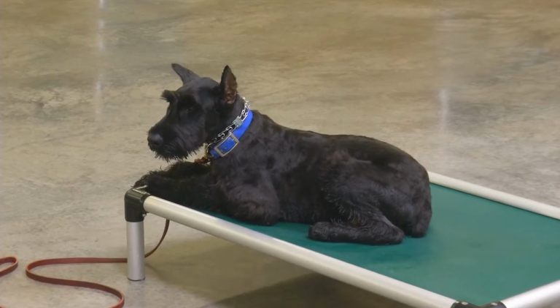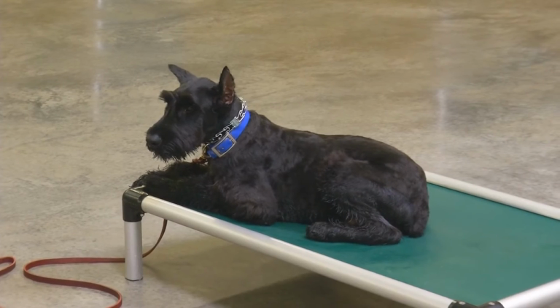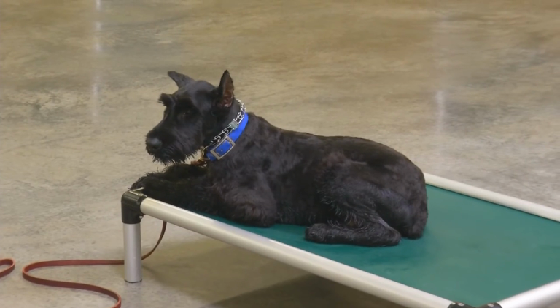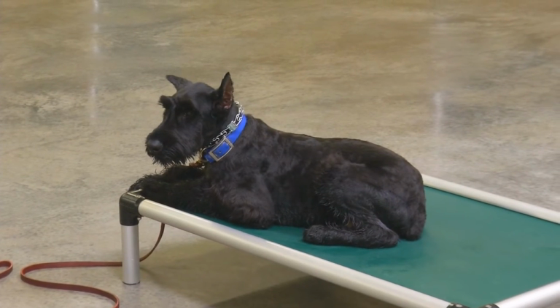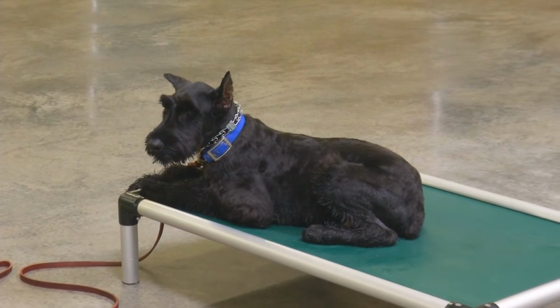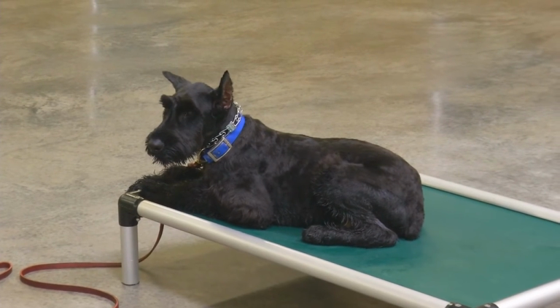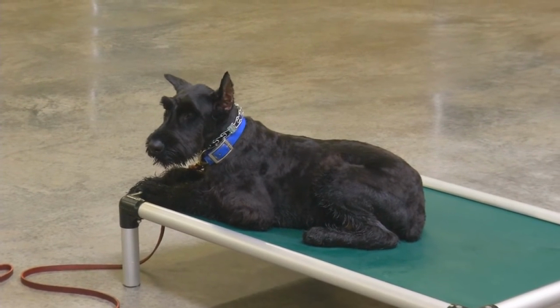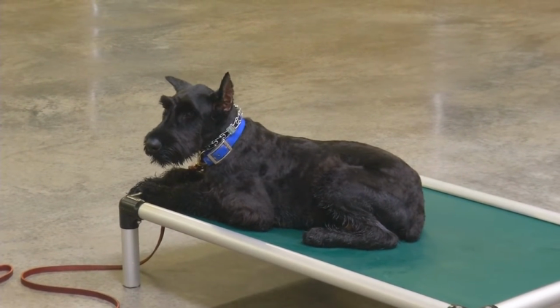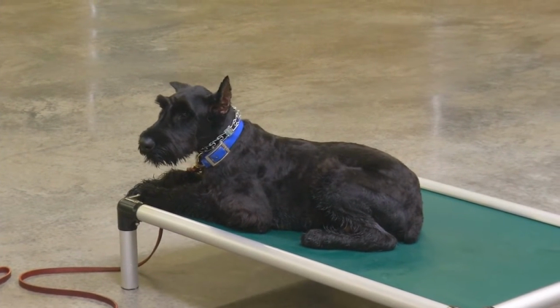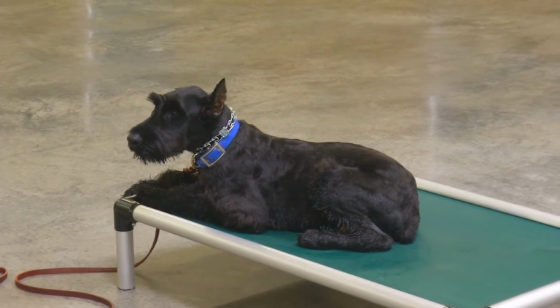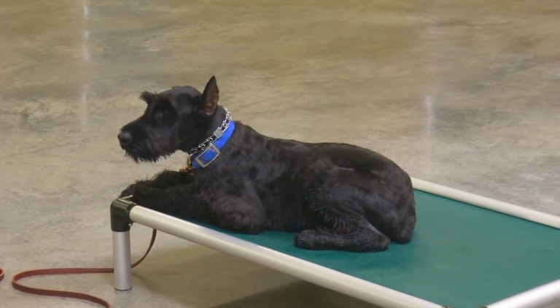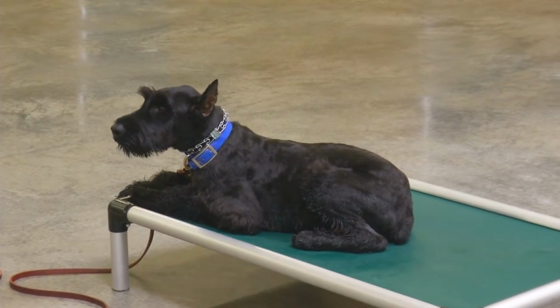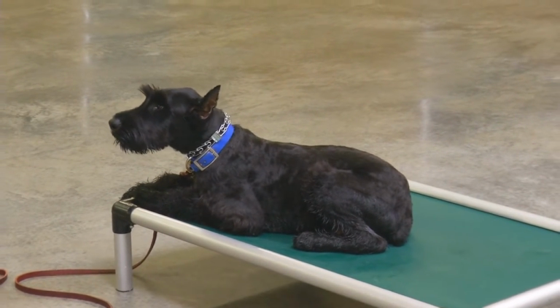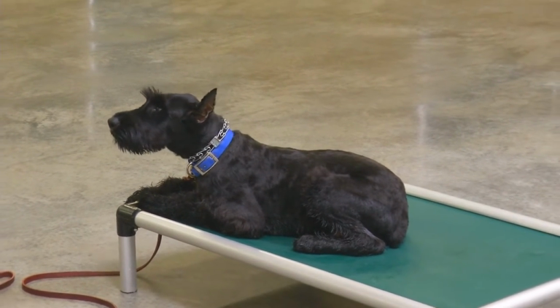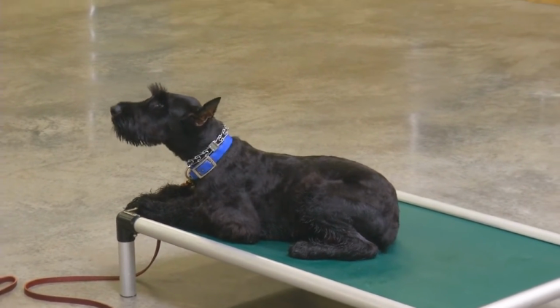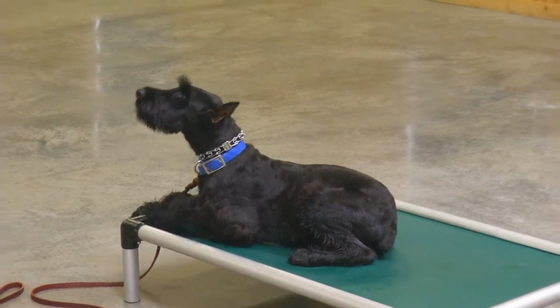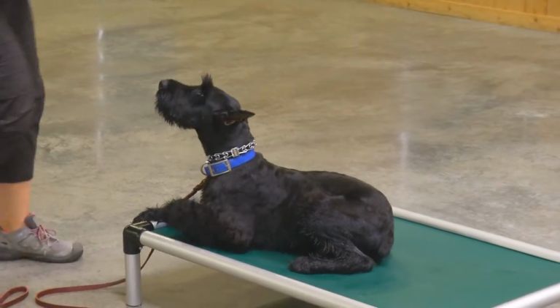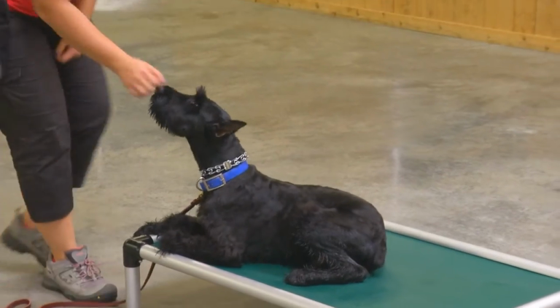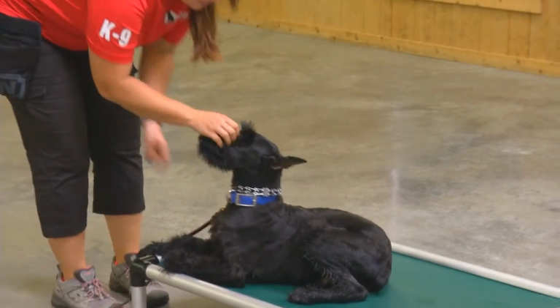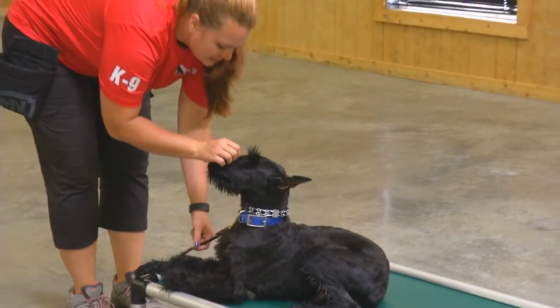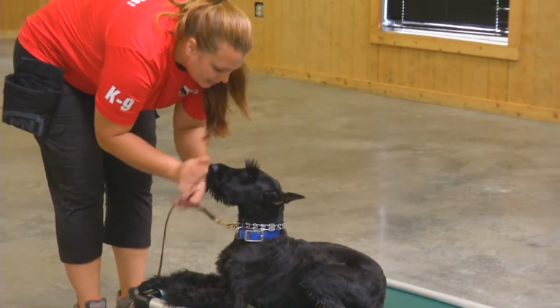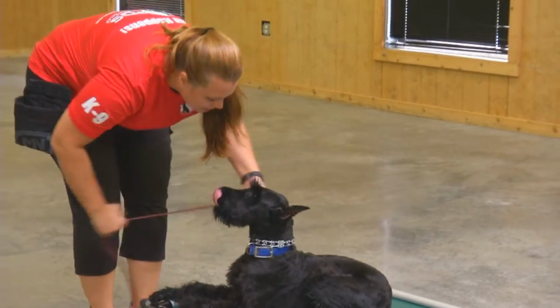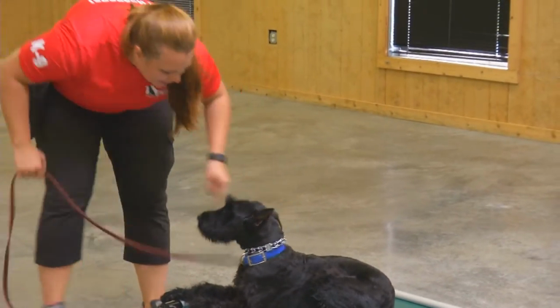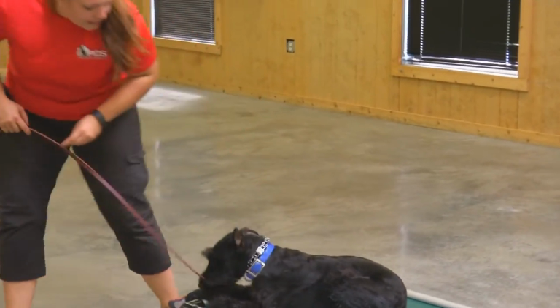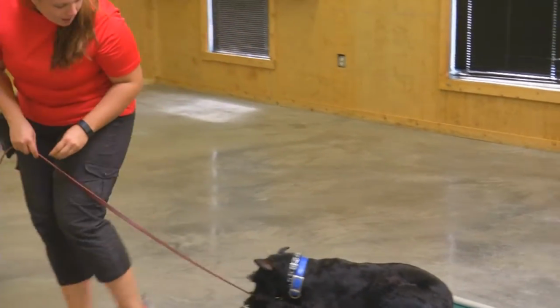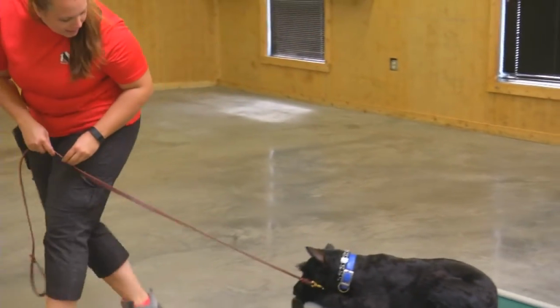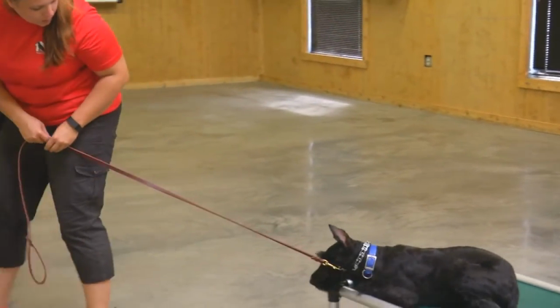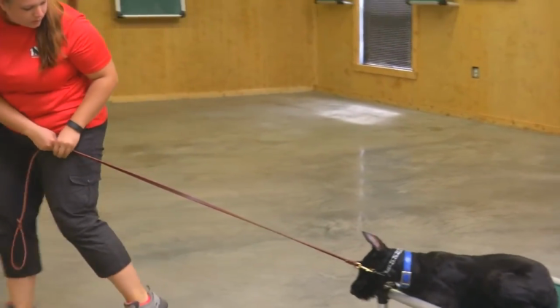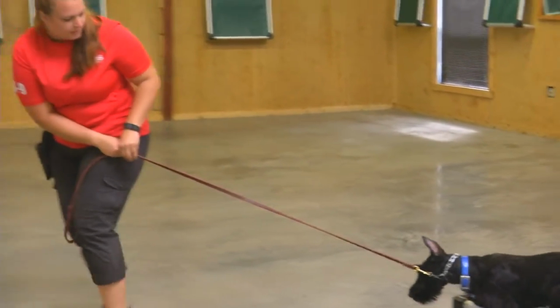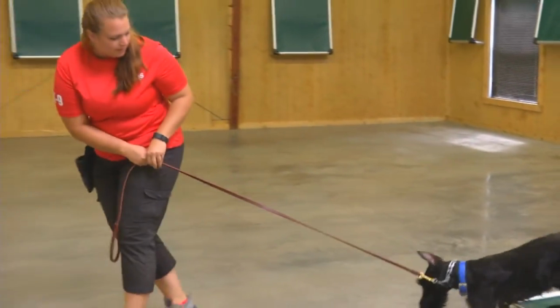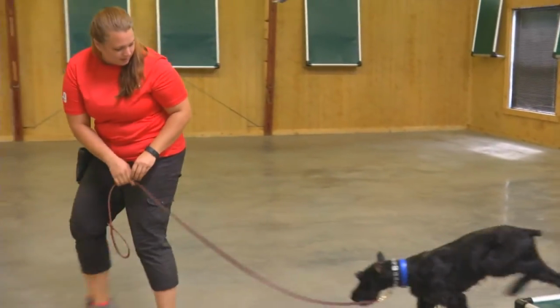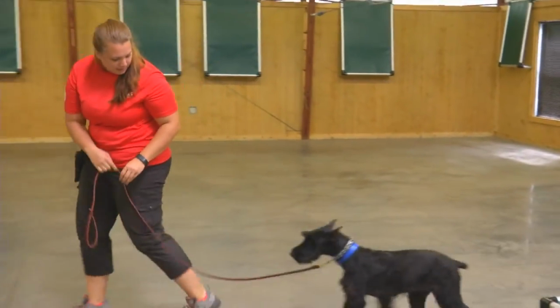Today we're shooting some video of Yell. This is a giant schnauzer. Yell is five months old and just started basic obedience.